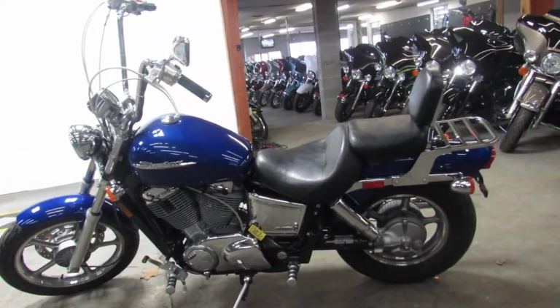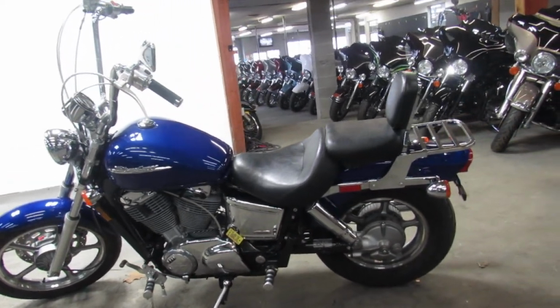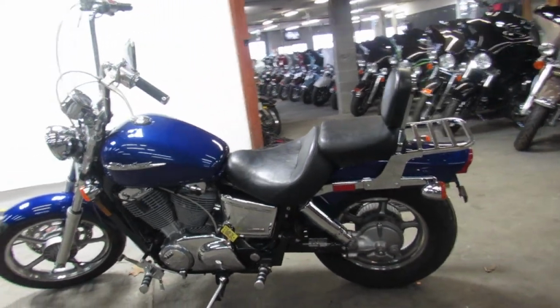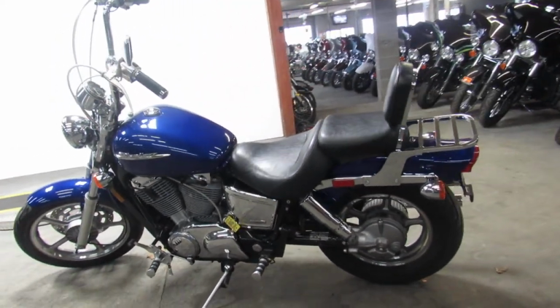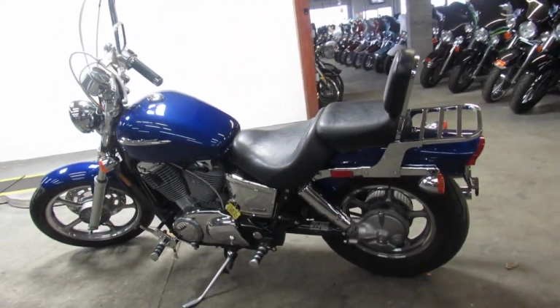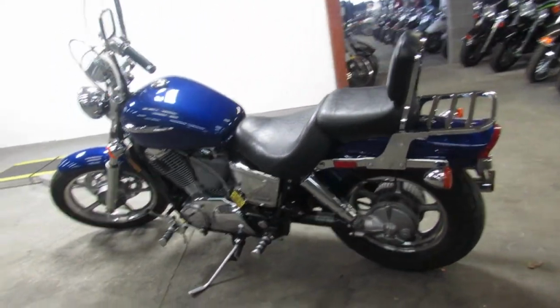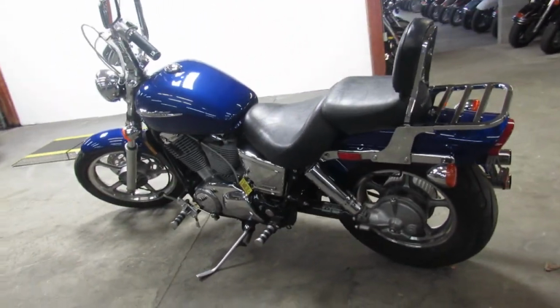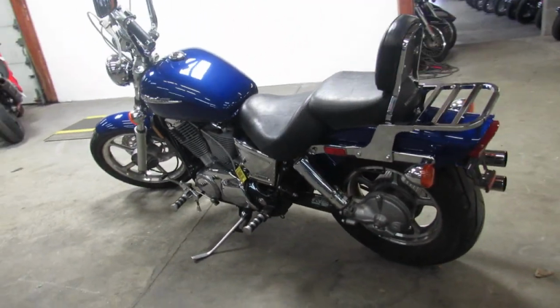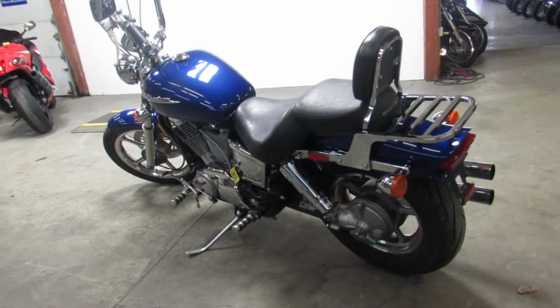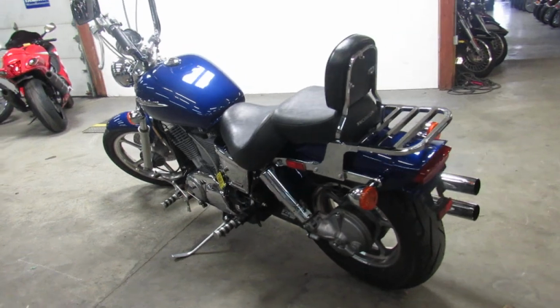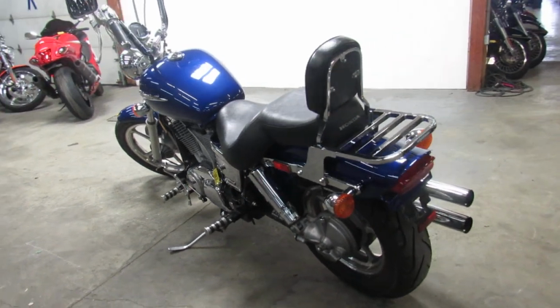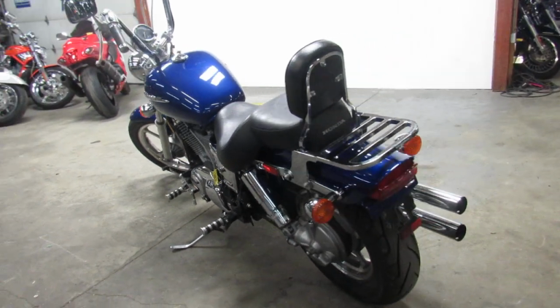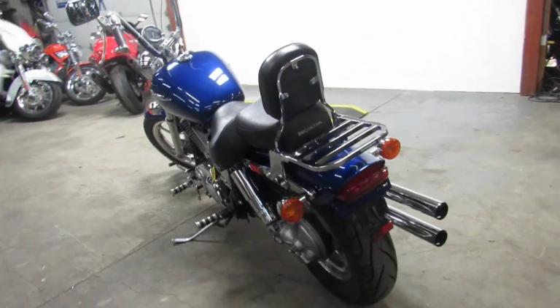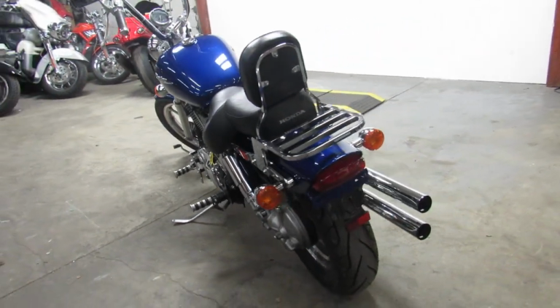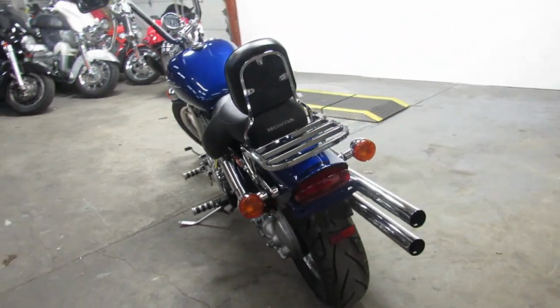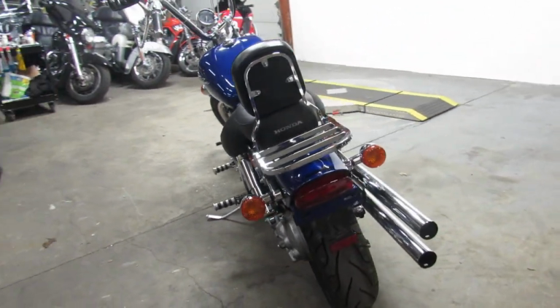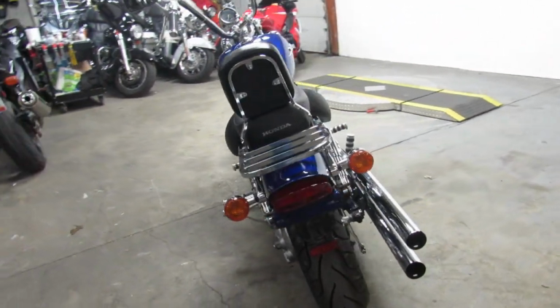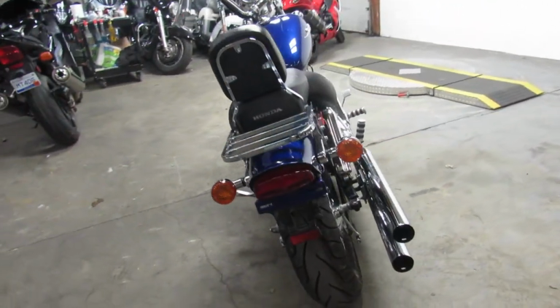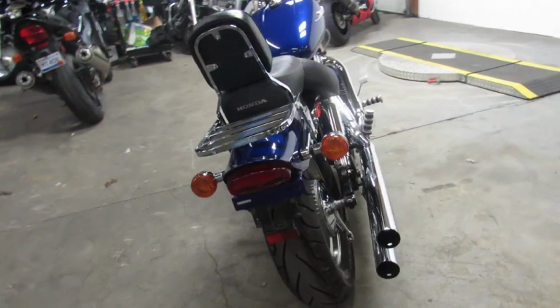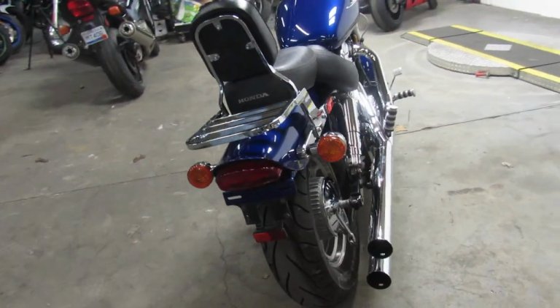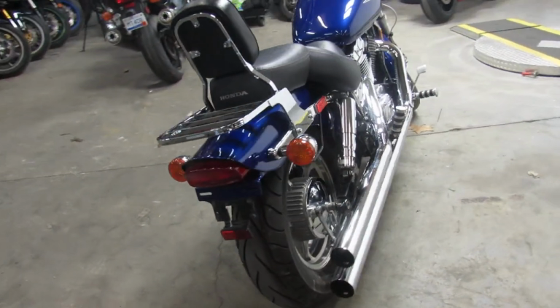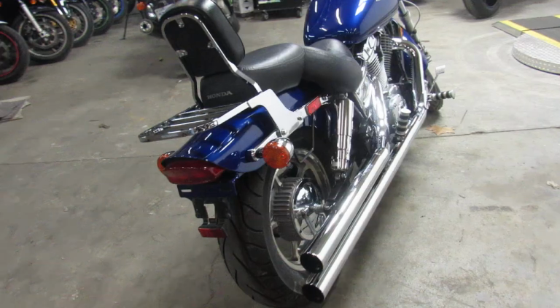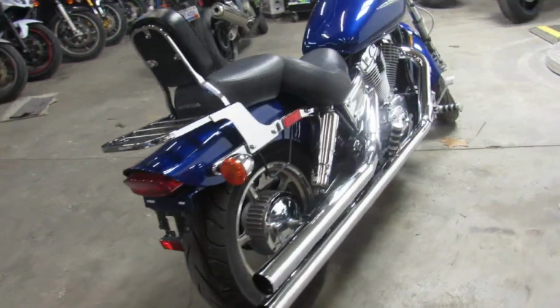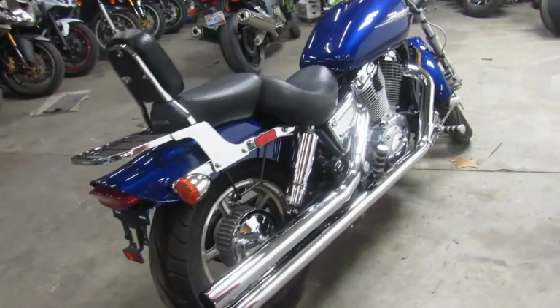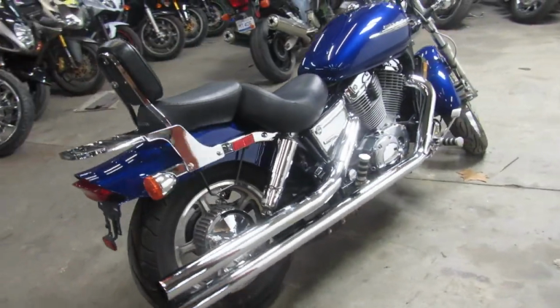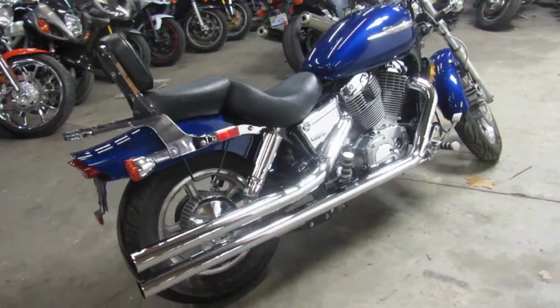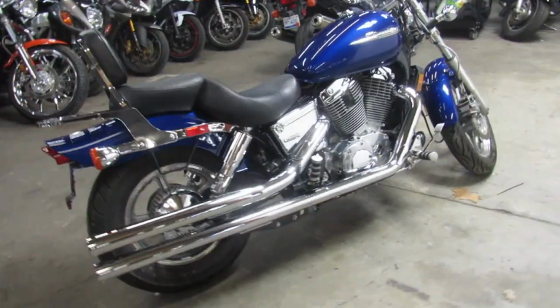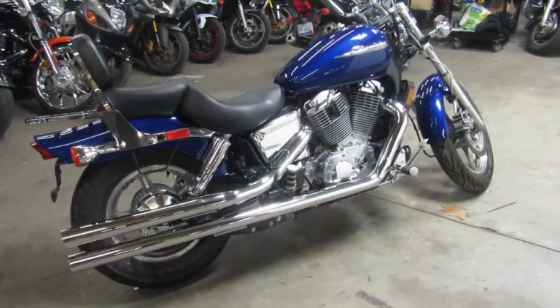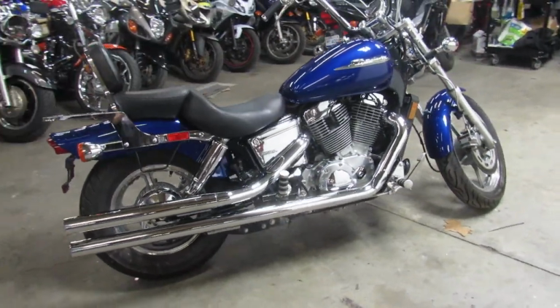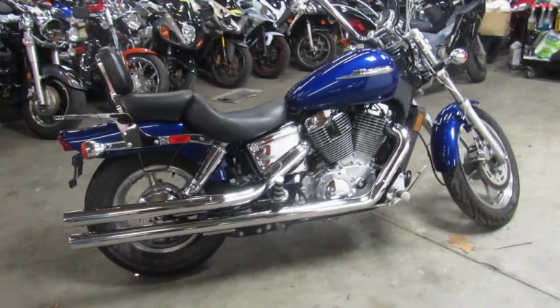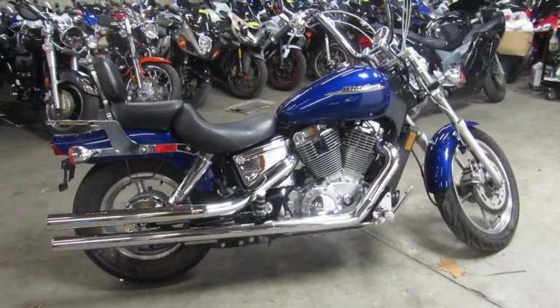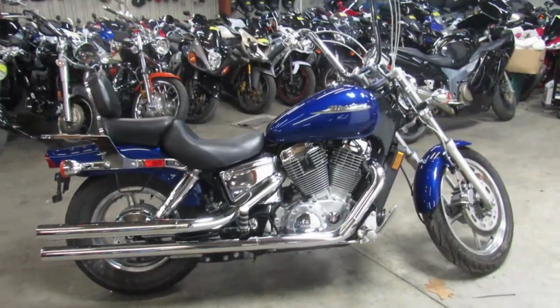Buy with confidence. 2004 VT 1100, $29.99. This one won't be here long guys. Visit our website, it's ApprovalPowersports.com. We got over 600 used bikes and guaranteed financing.